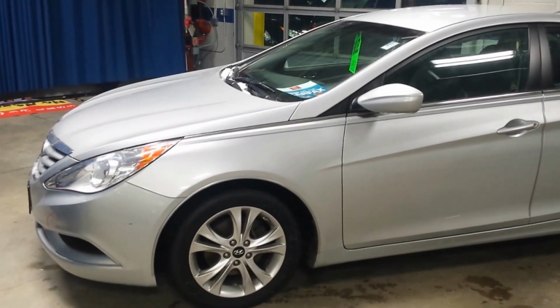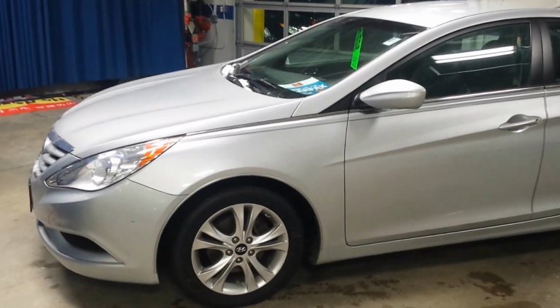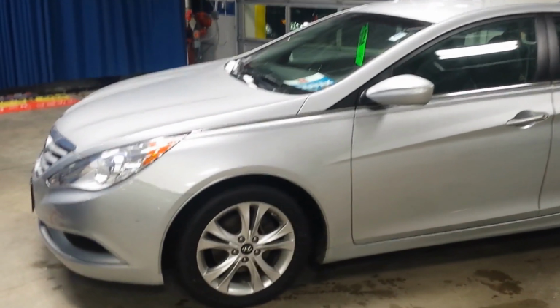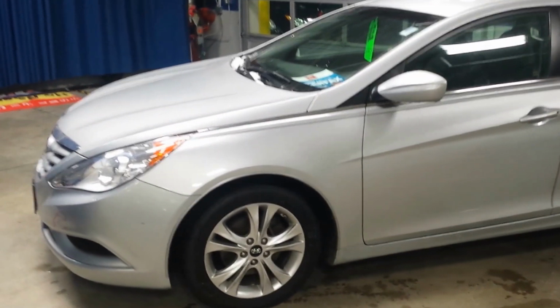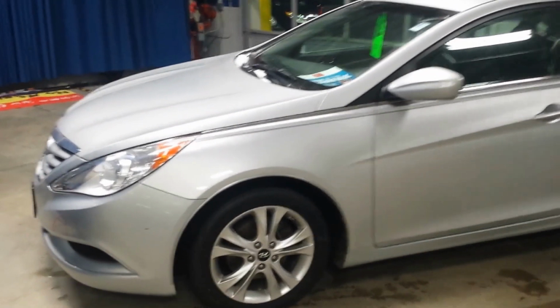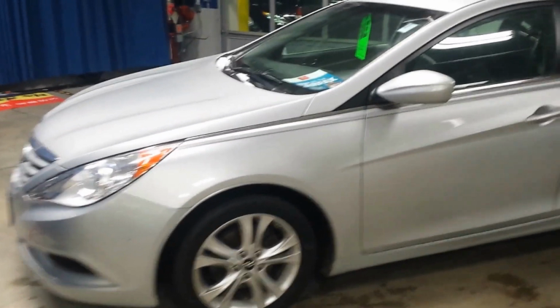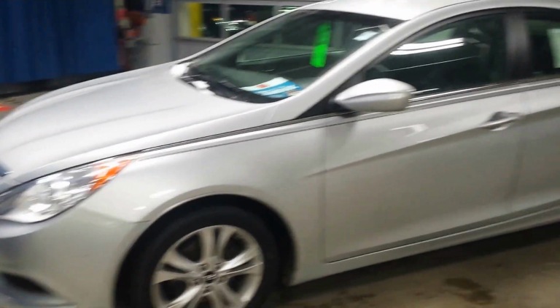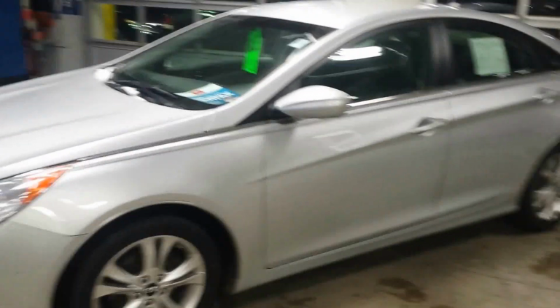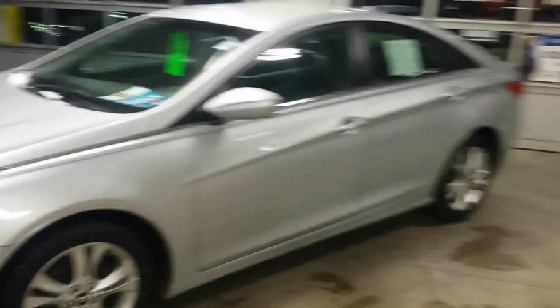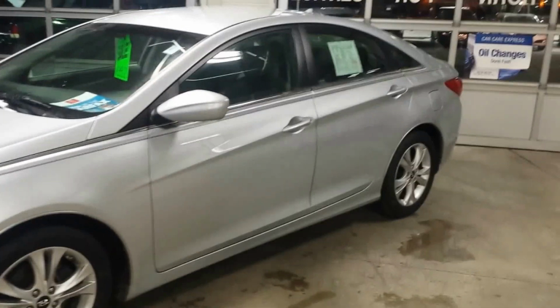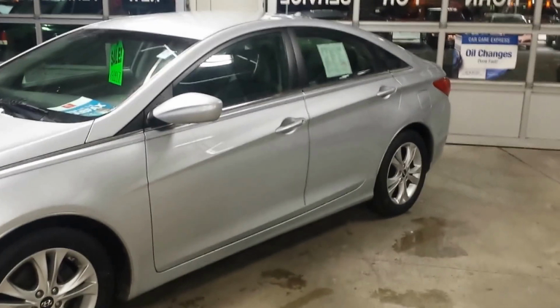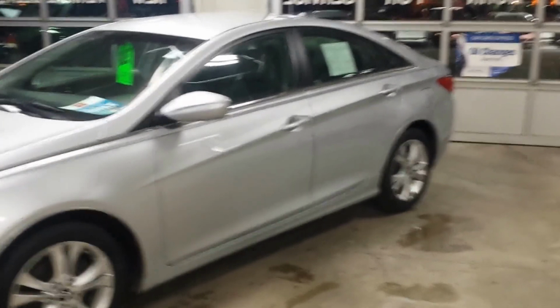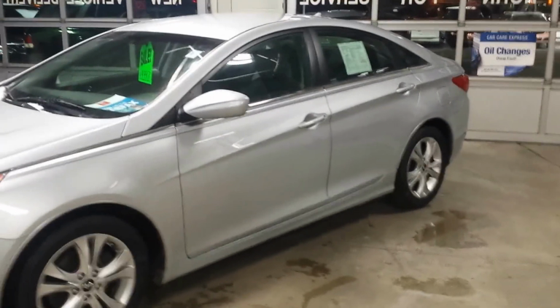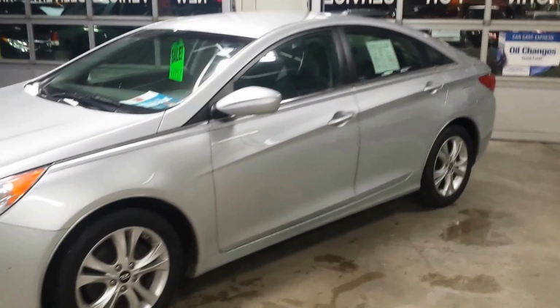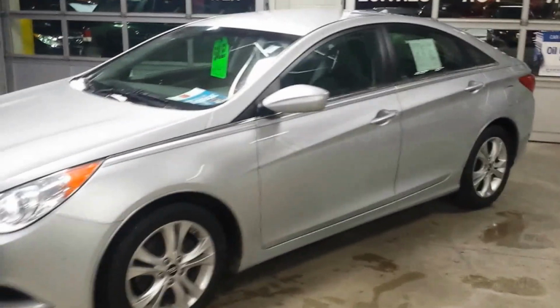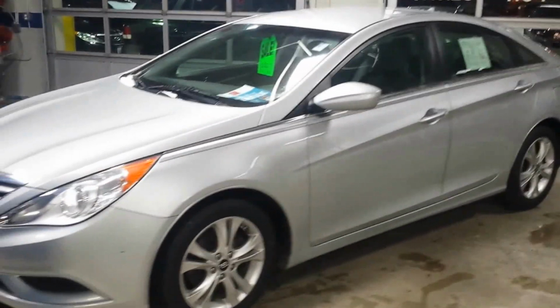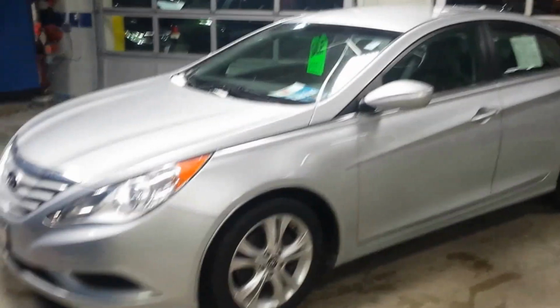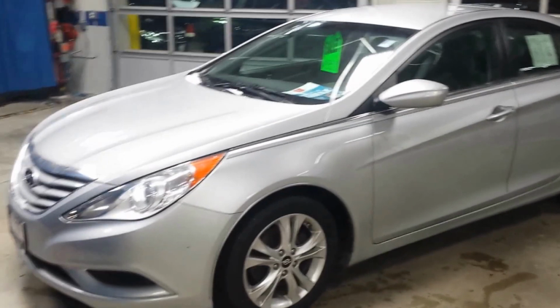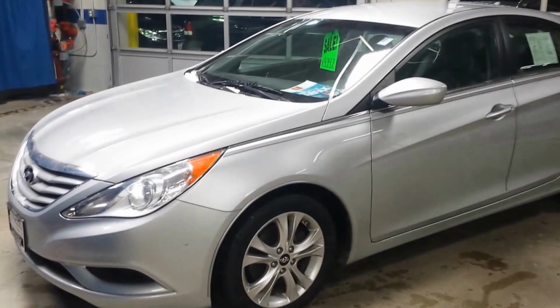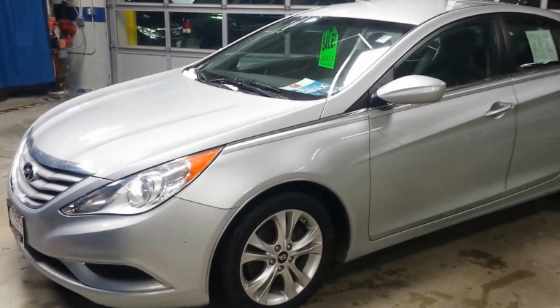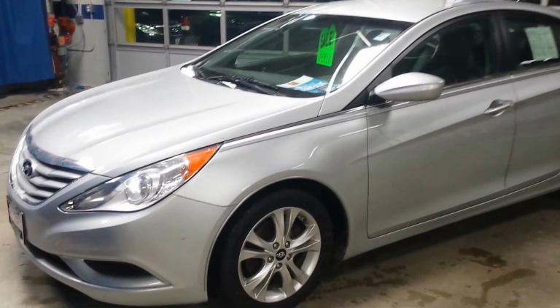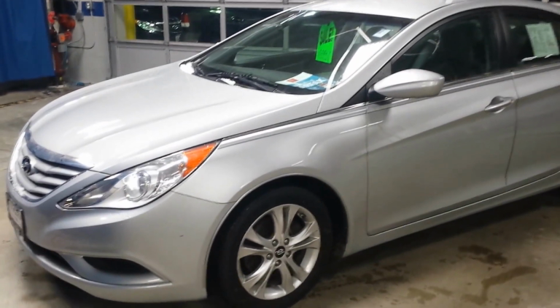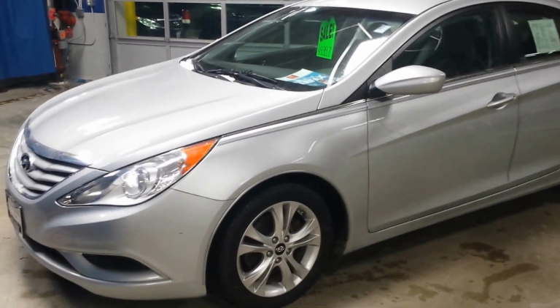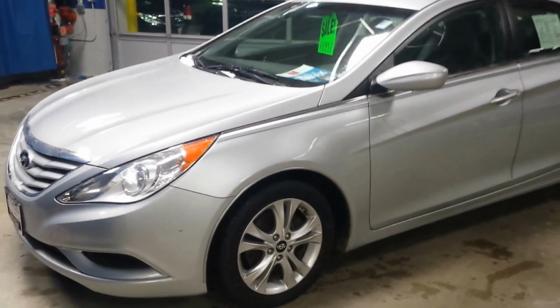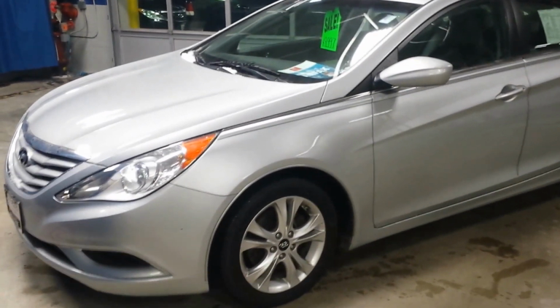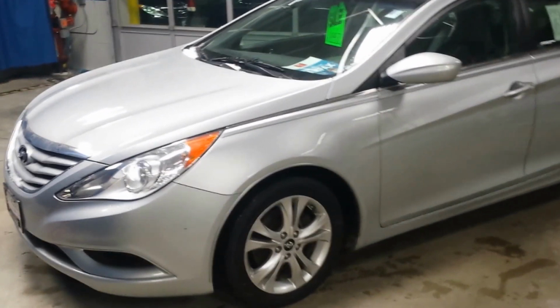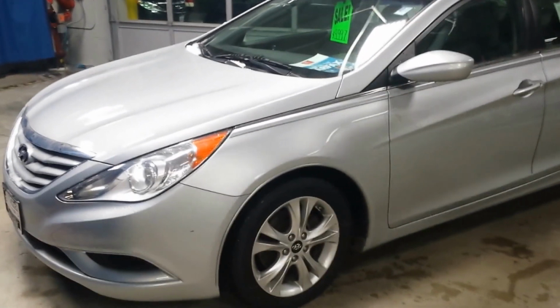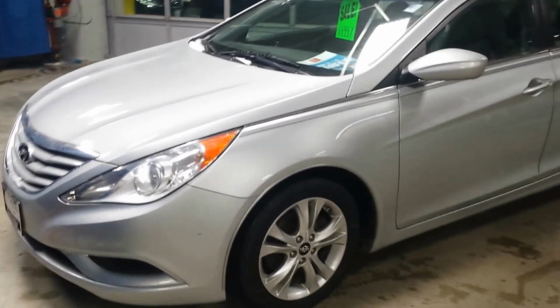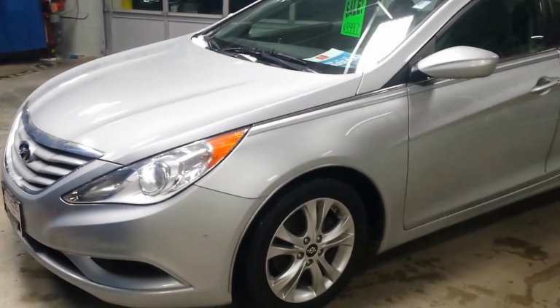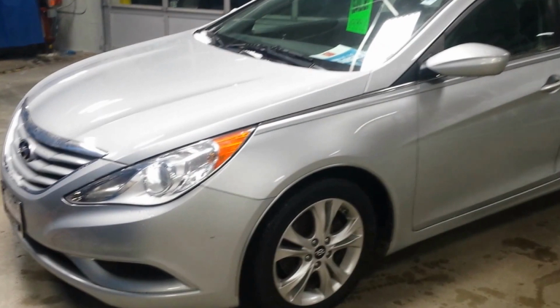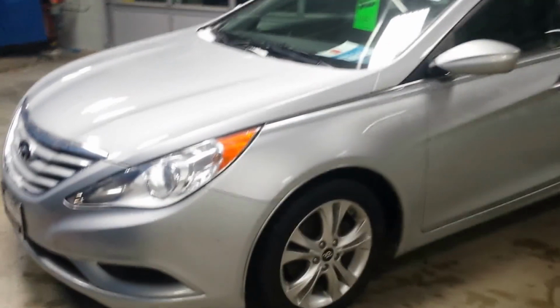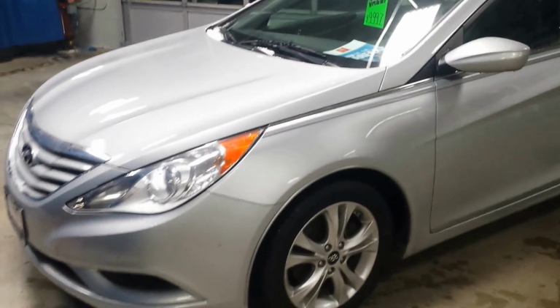Hey Eric, Chris Baker with Boucher Hyundai here, checking out your 2011 Sonata. Under 85,000 miles, priced under 10 grand, just like we had talked about.